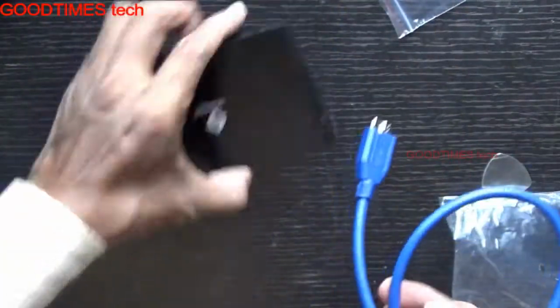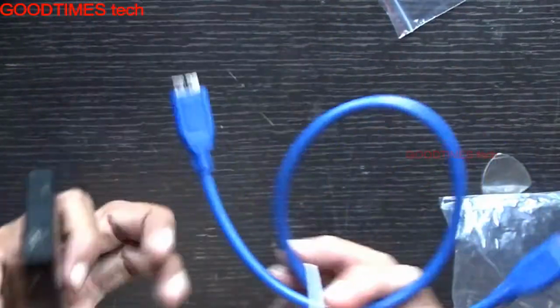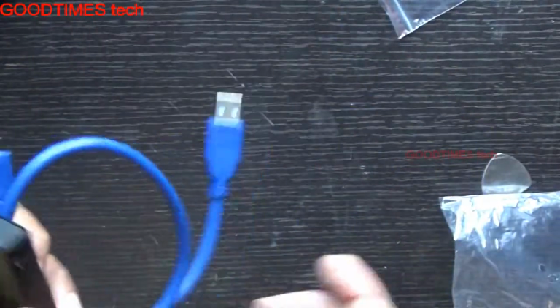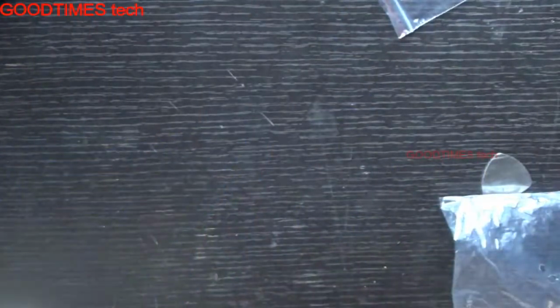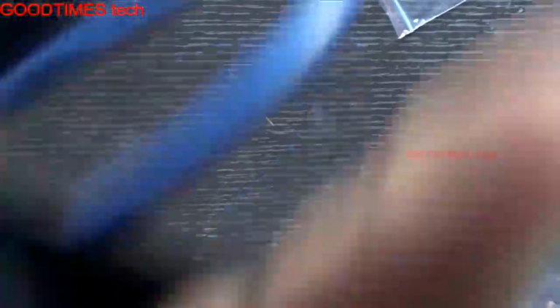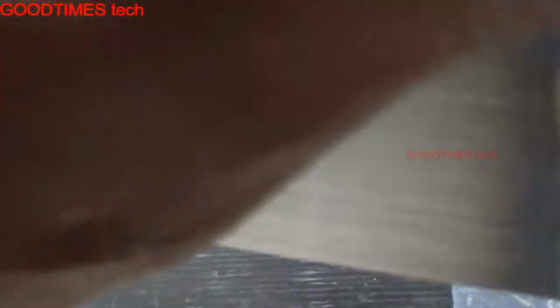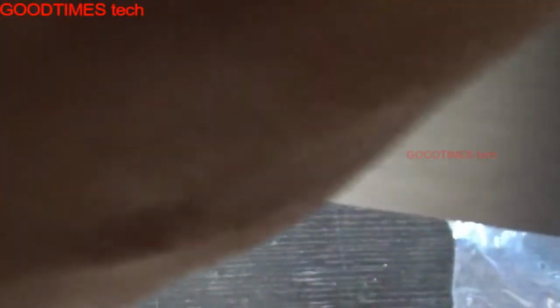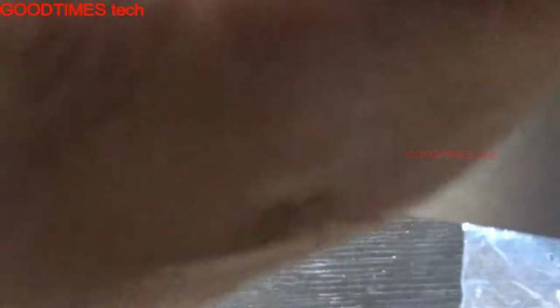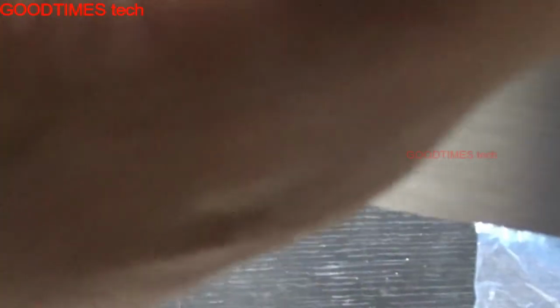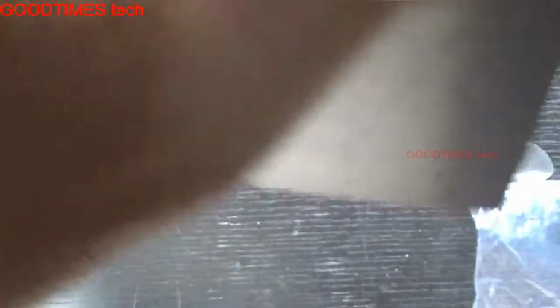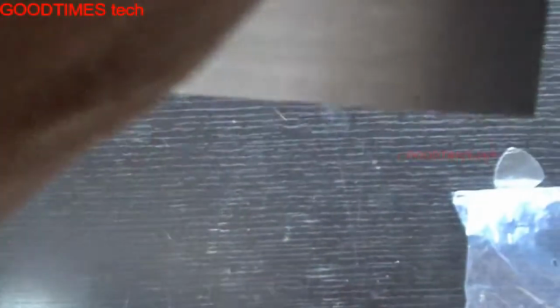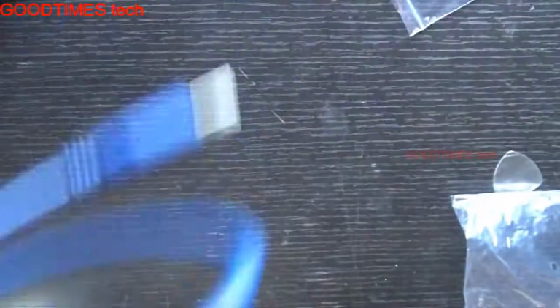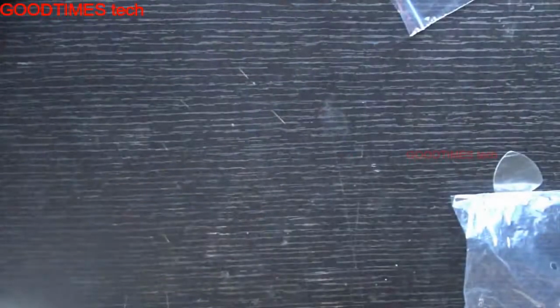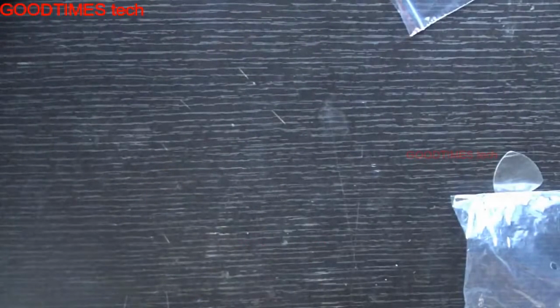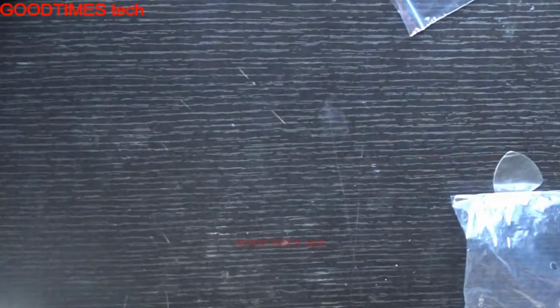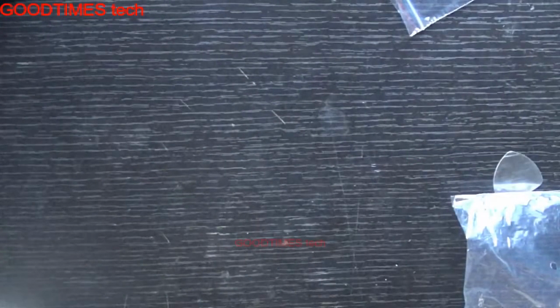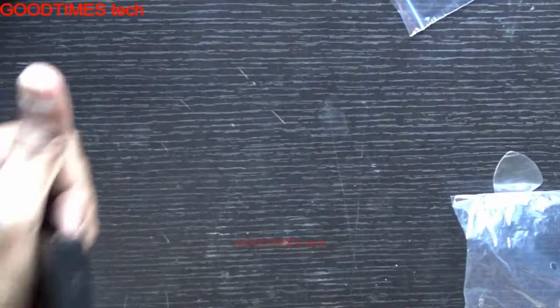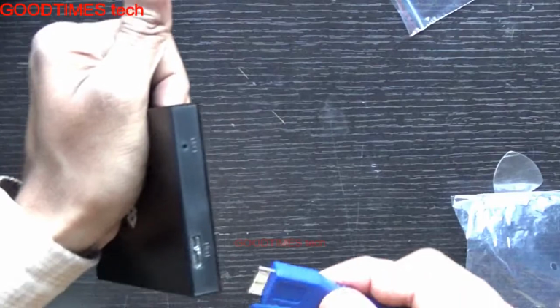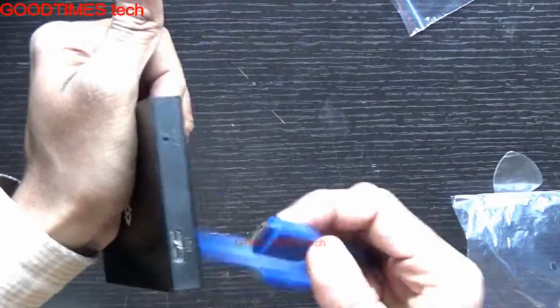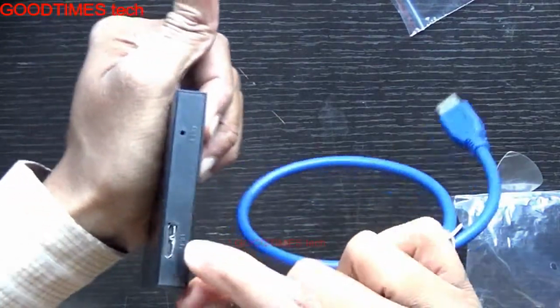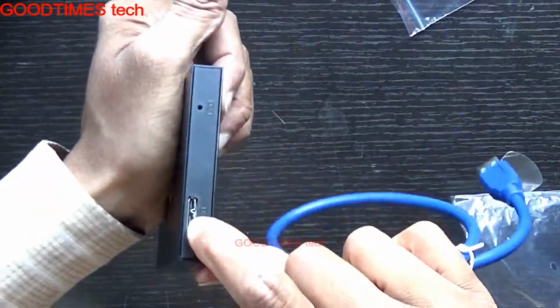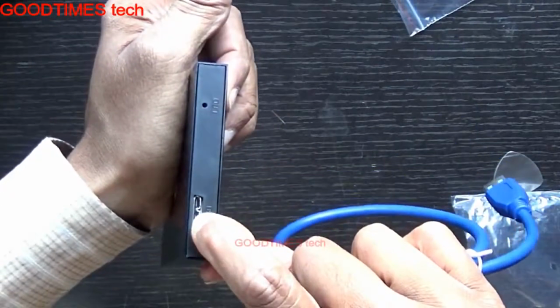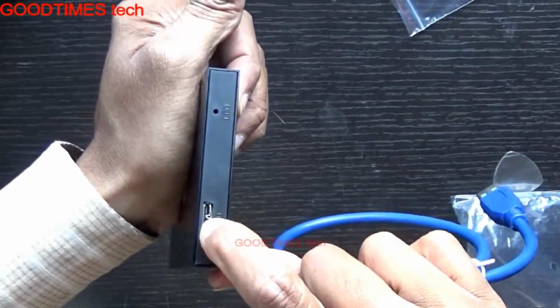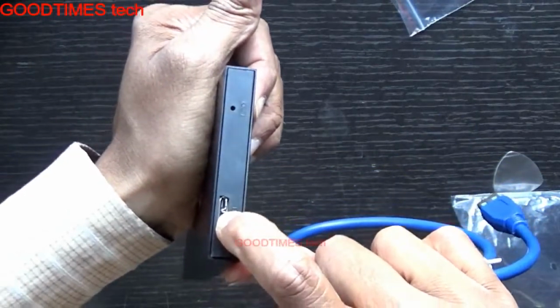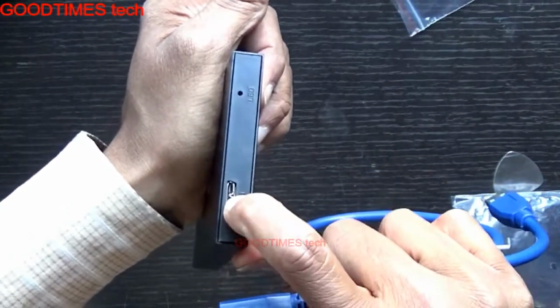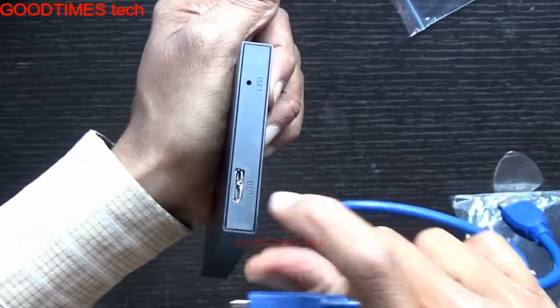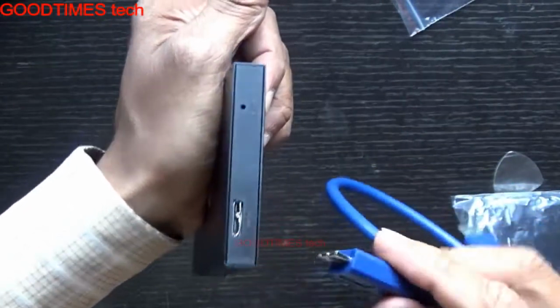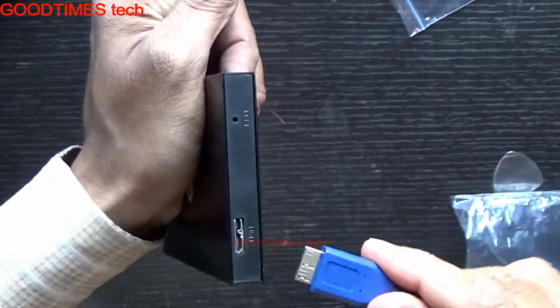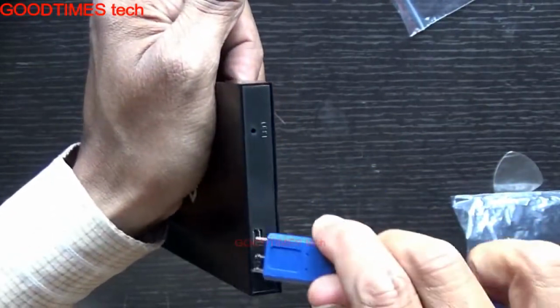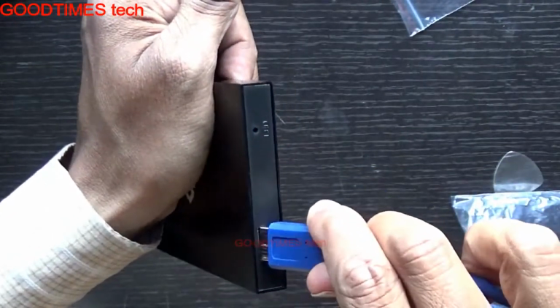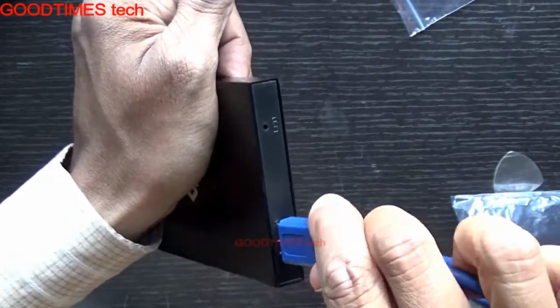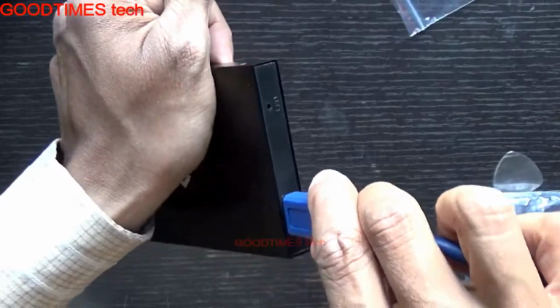Check it once again — seeing the notch, insert it properly. Make sure you won't damage it.